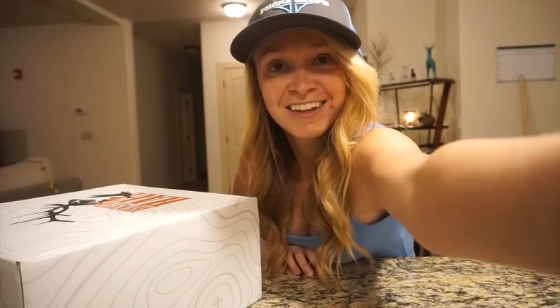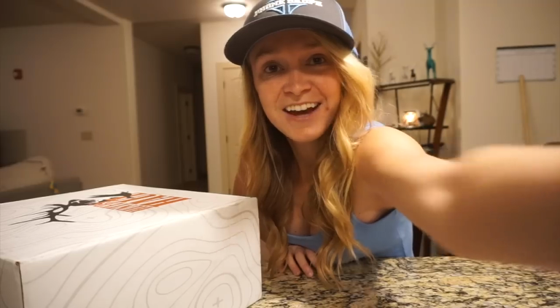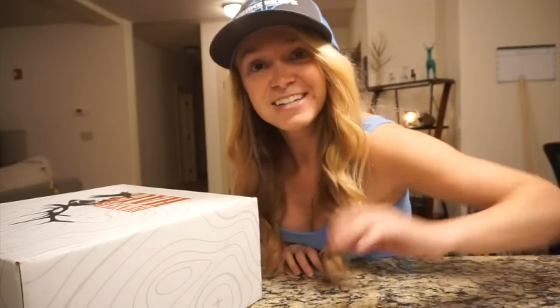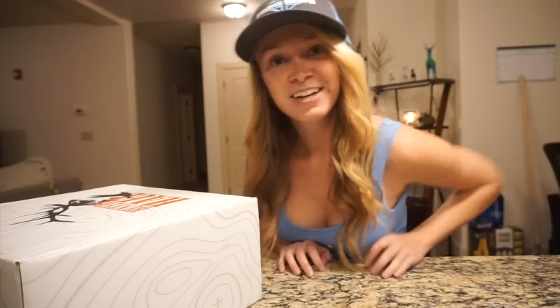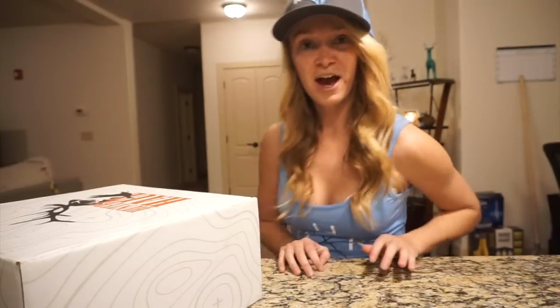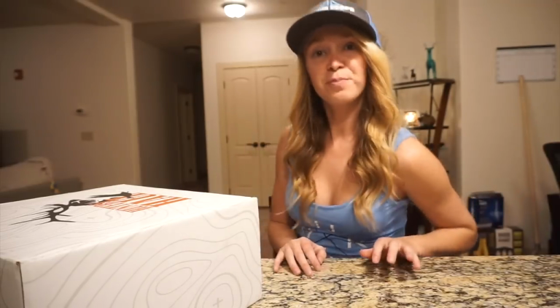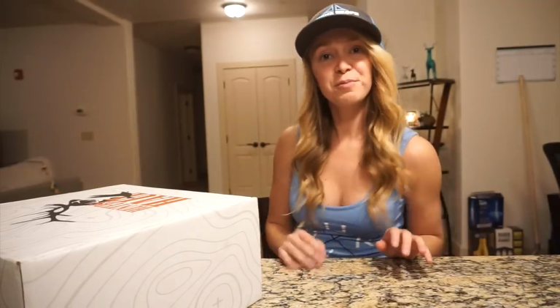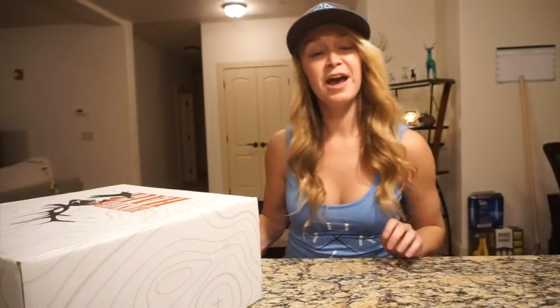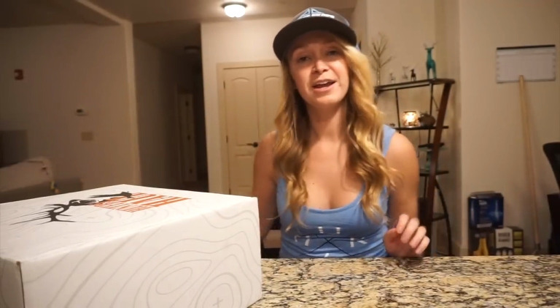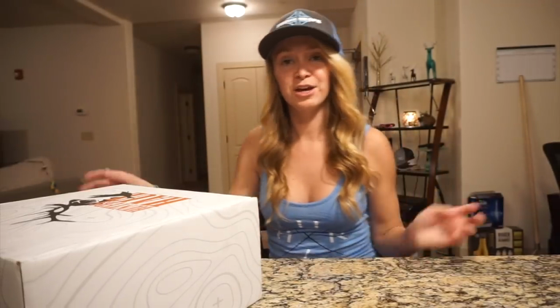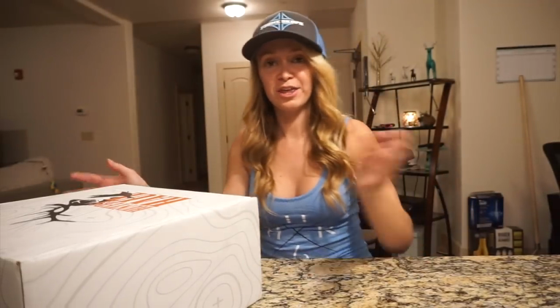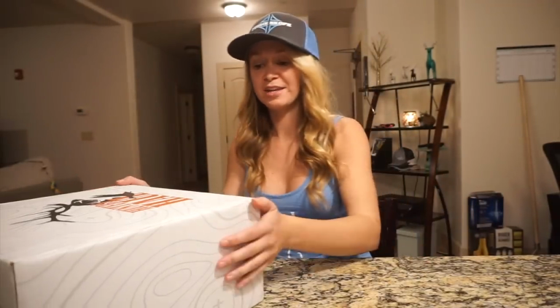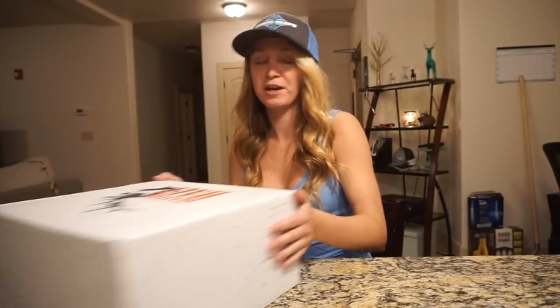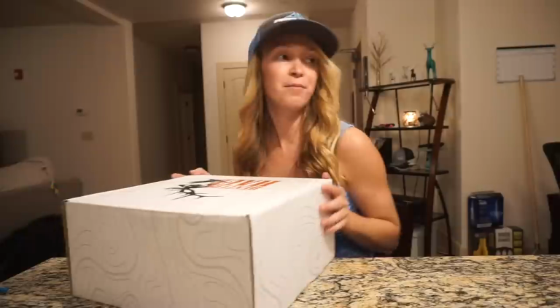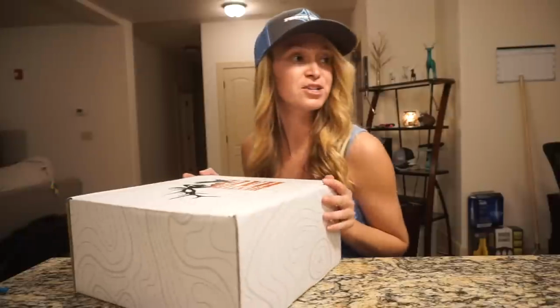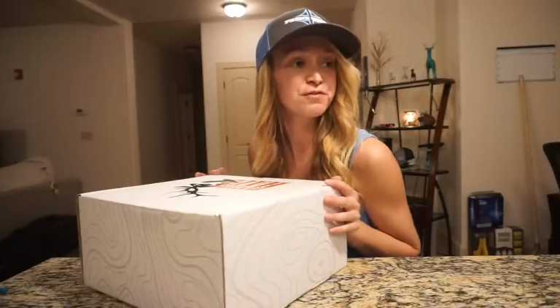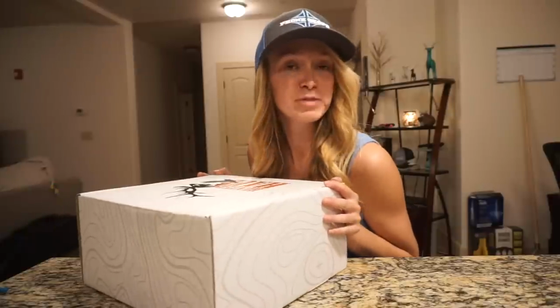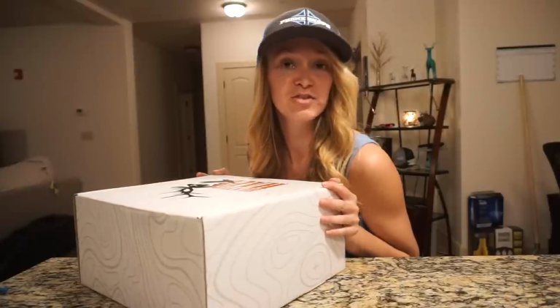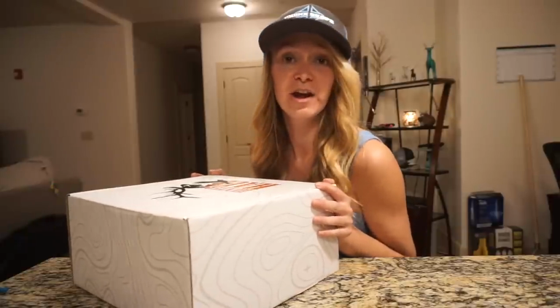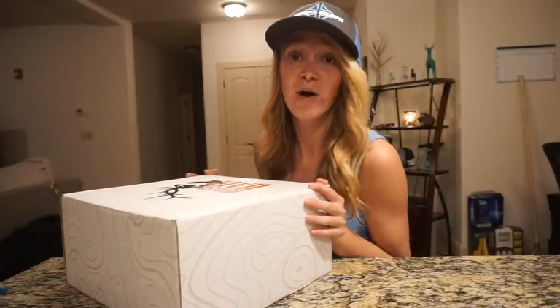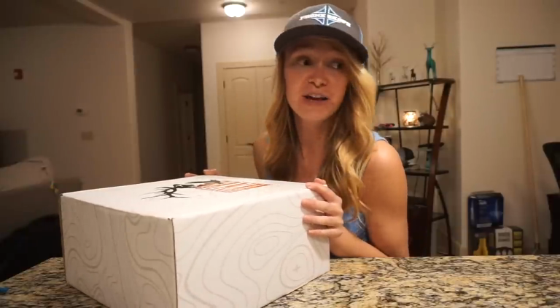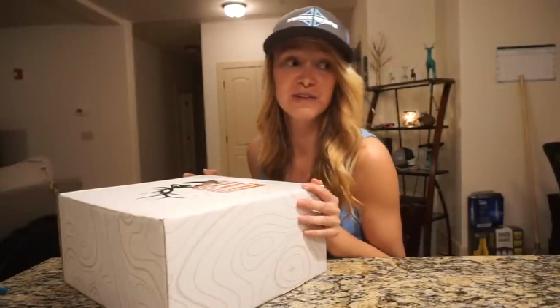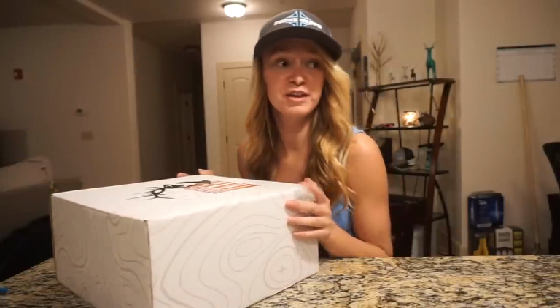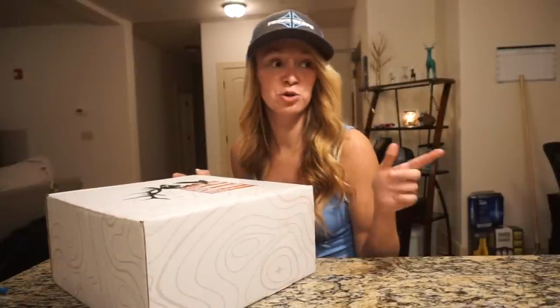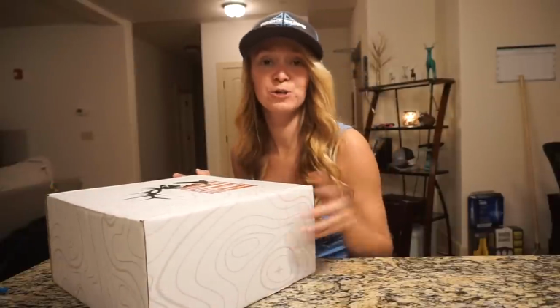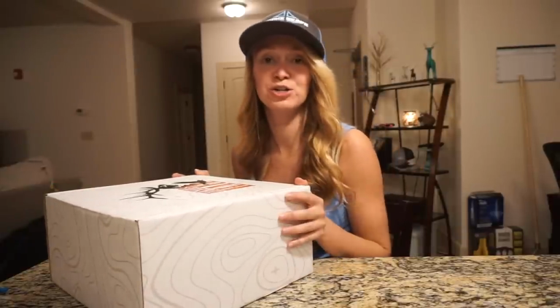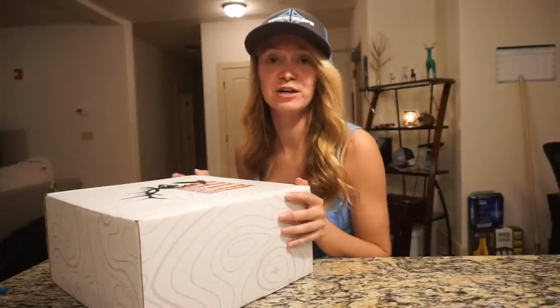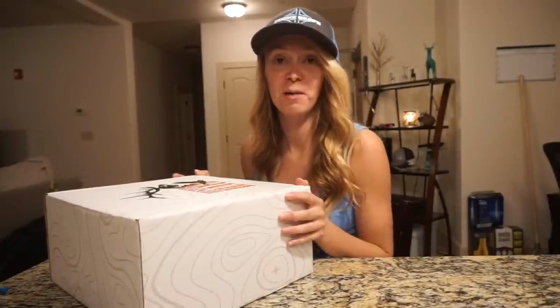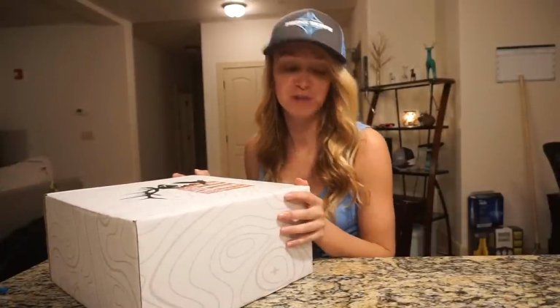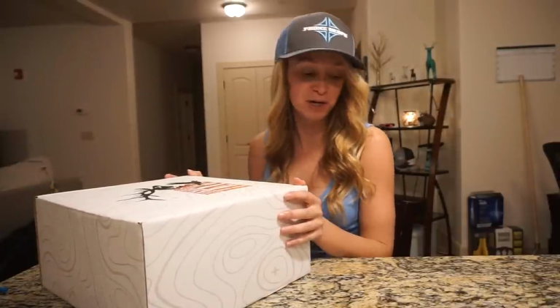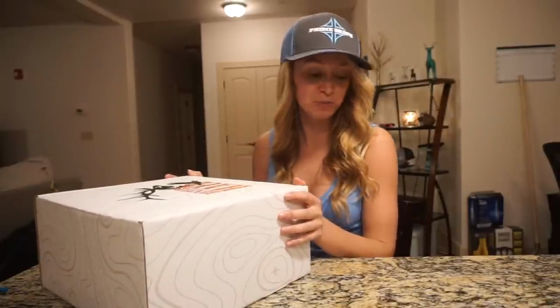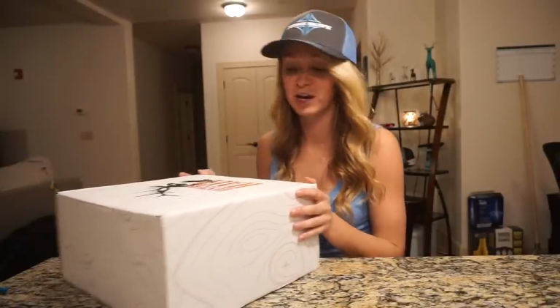Hey guys! I hope everybody had a good Thanksgiving. I'm actually filming this right now on Thanksgiving — there's literally a turkey in my oven but it's almost done.